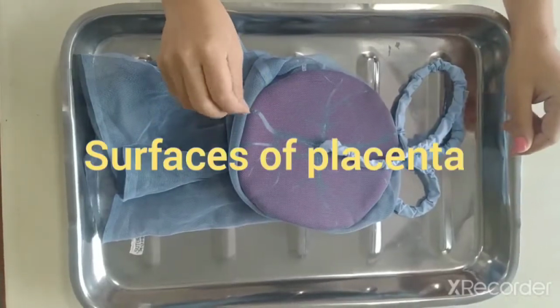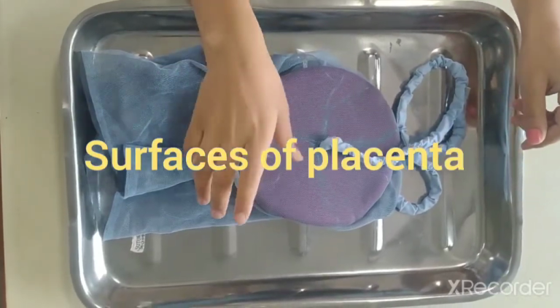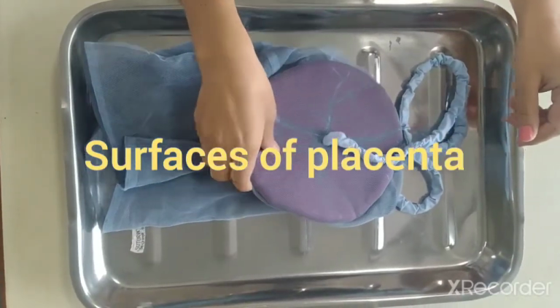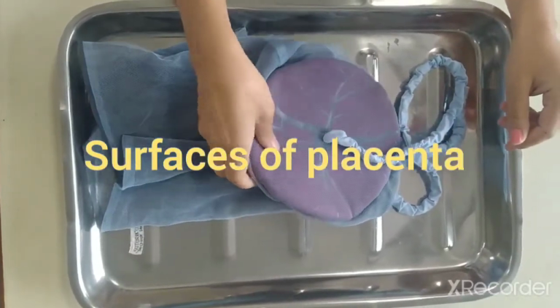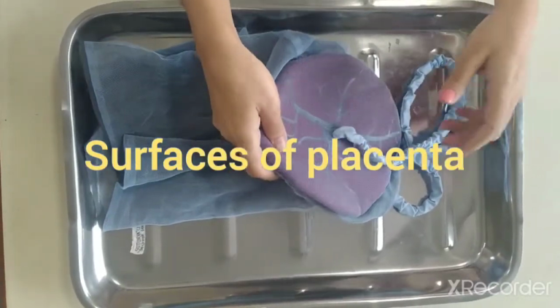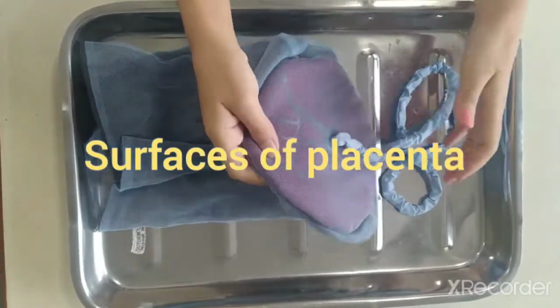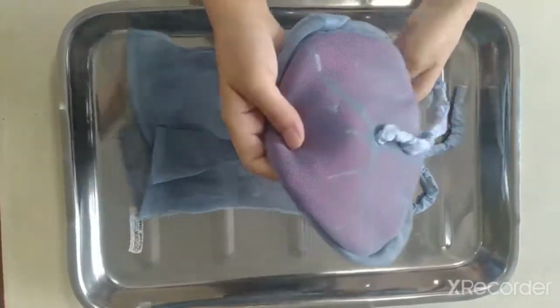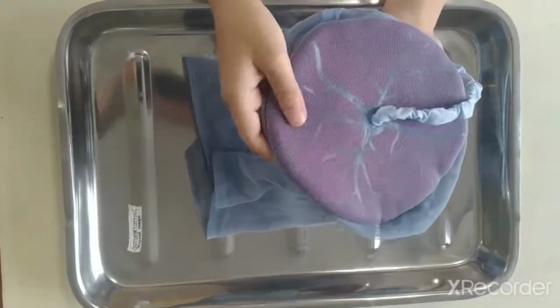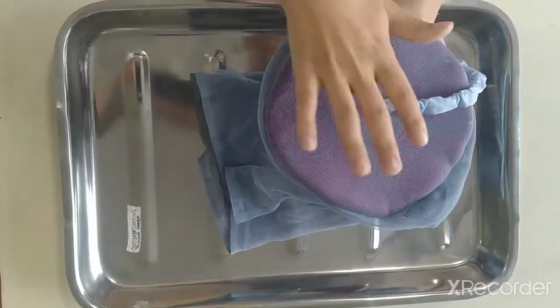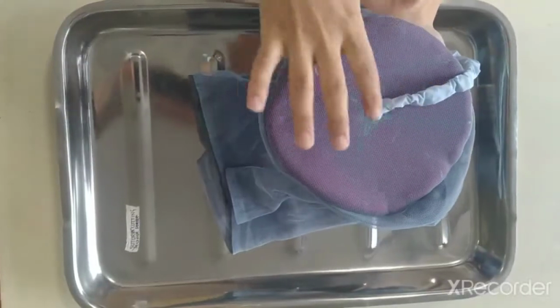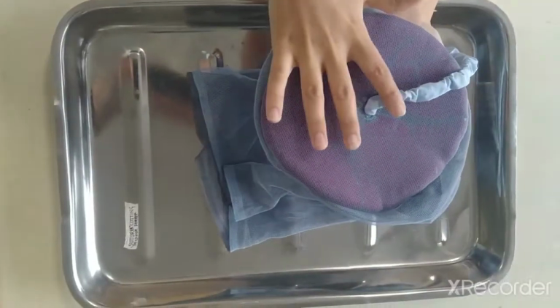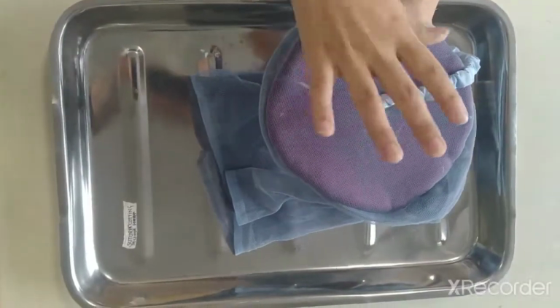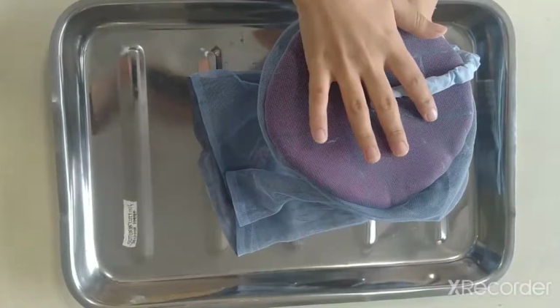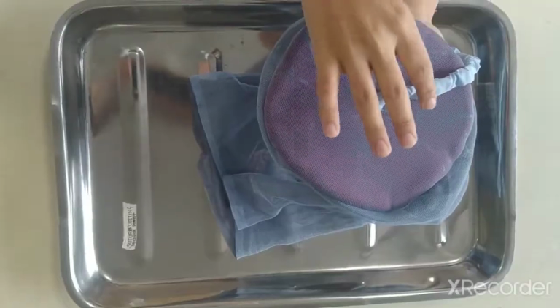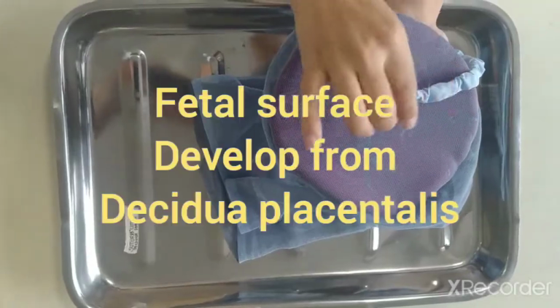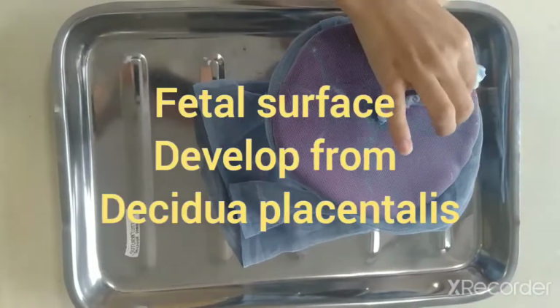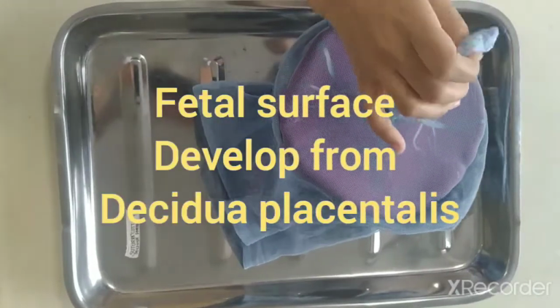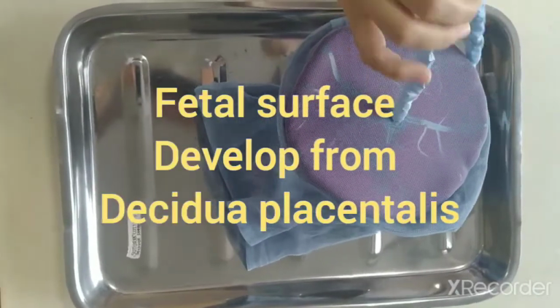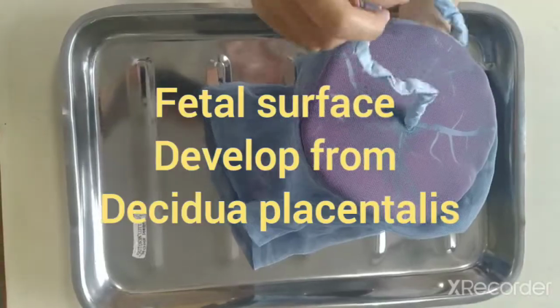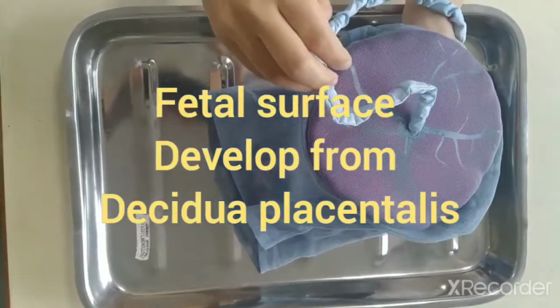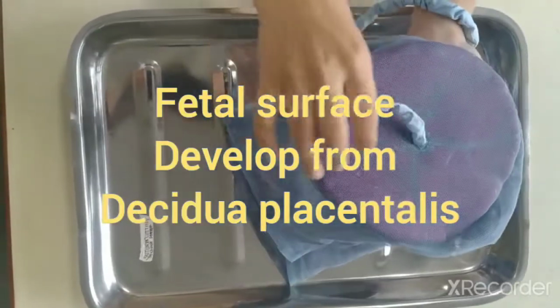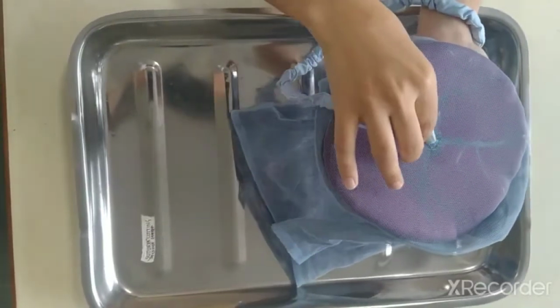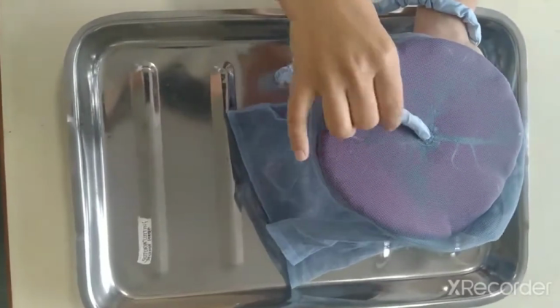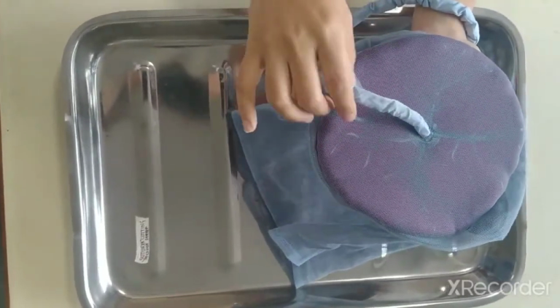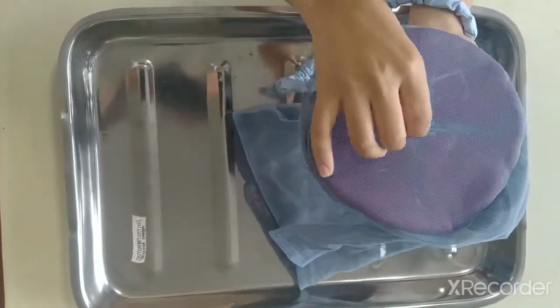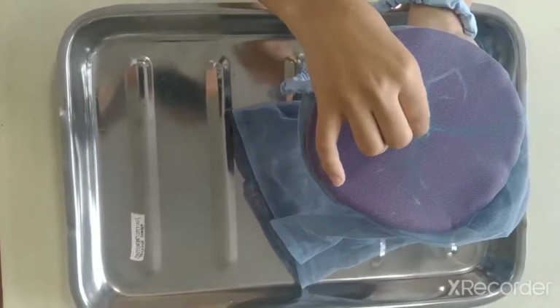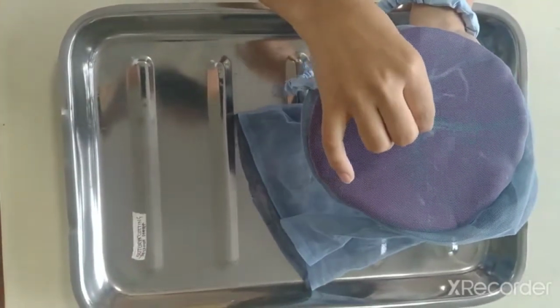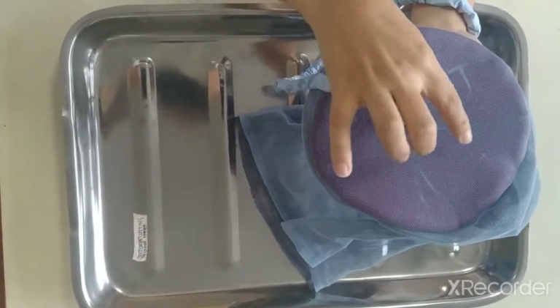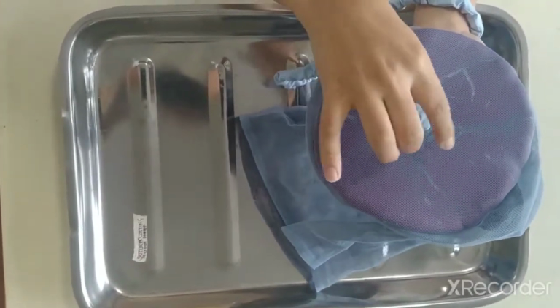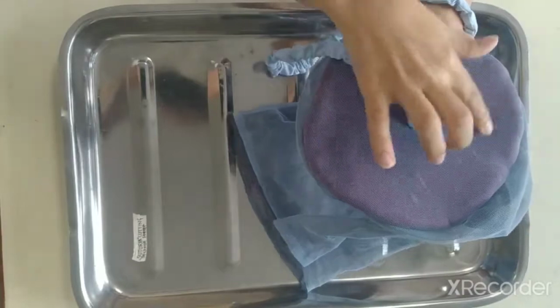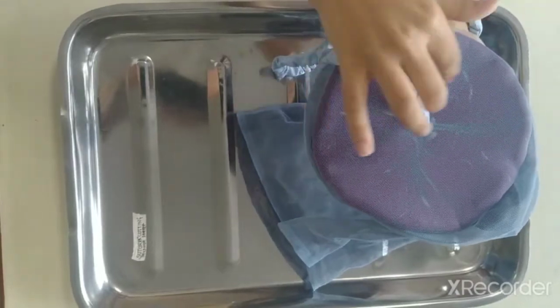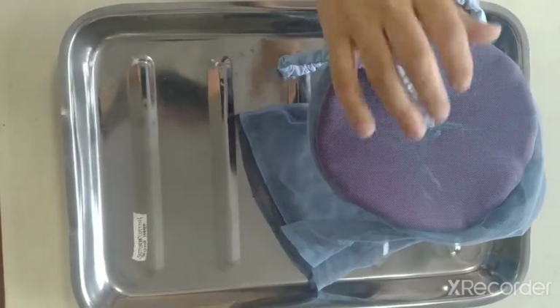There are two components of the placenta. The first one is the fetal side. It has a shiny and smooth appearance and the umbilical cord is attached centrally to the fetal surface.